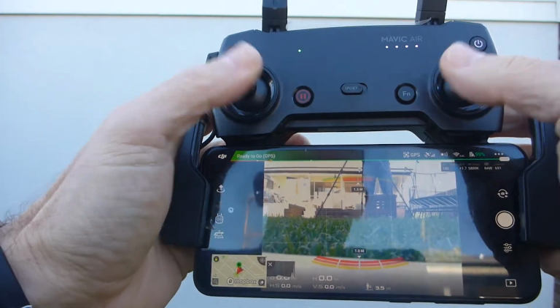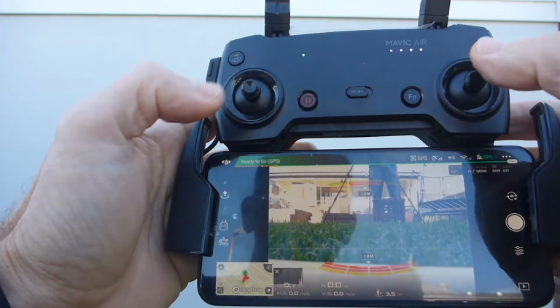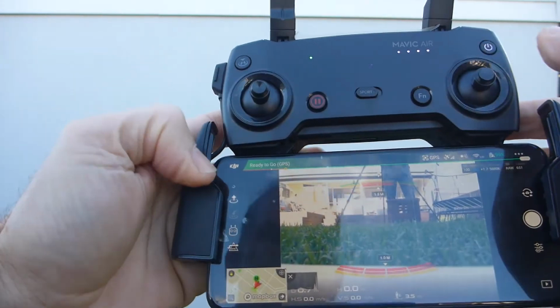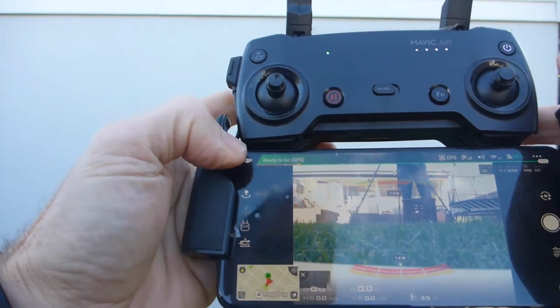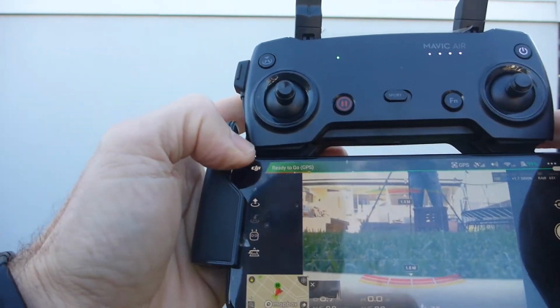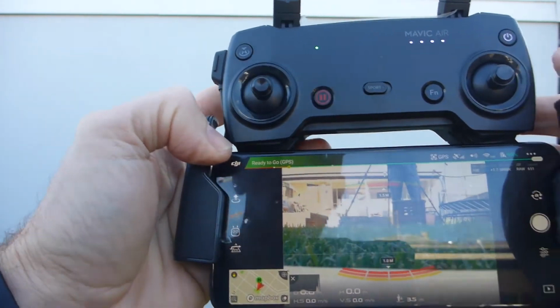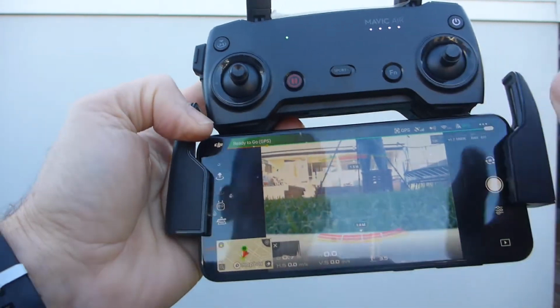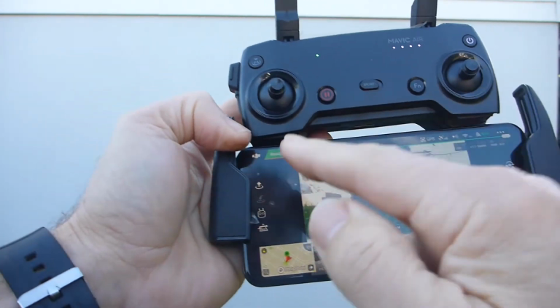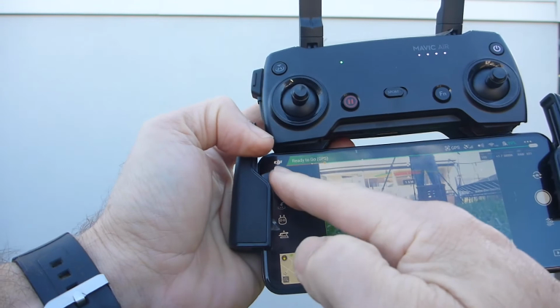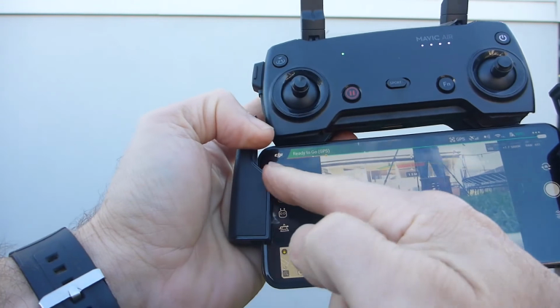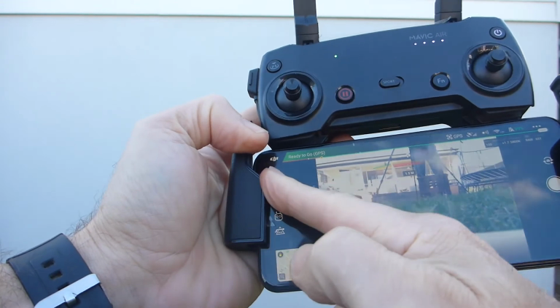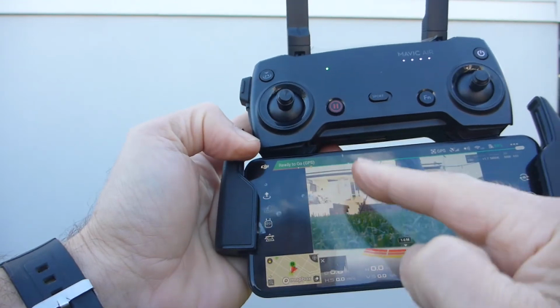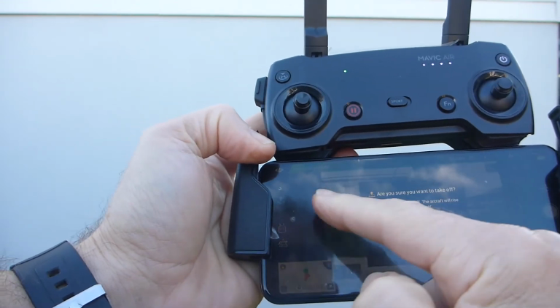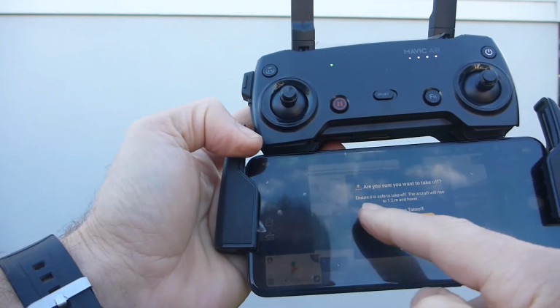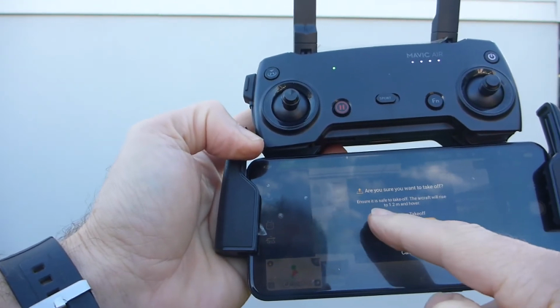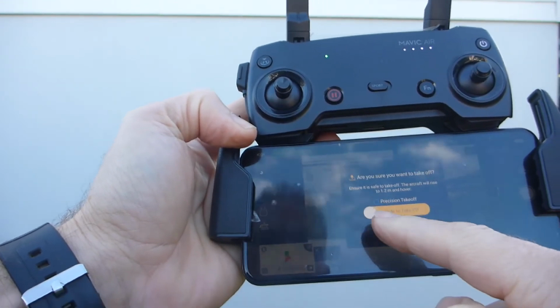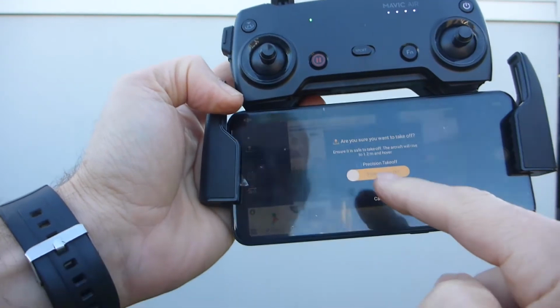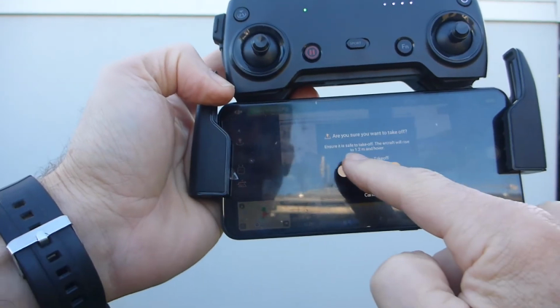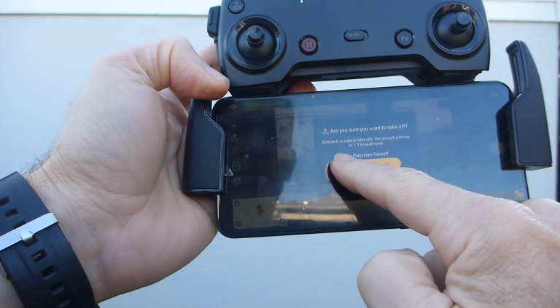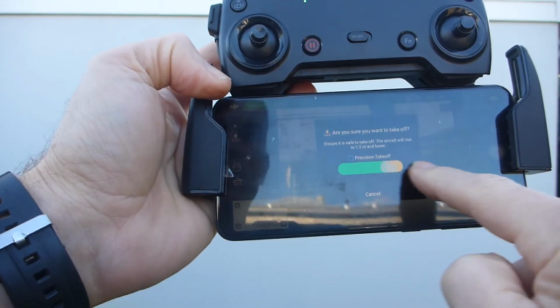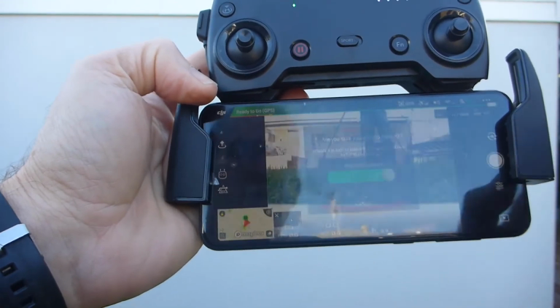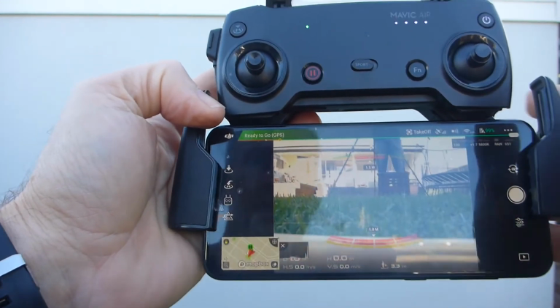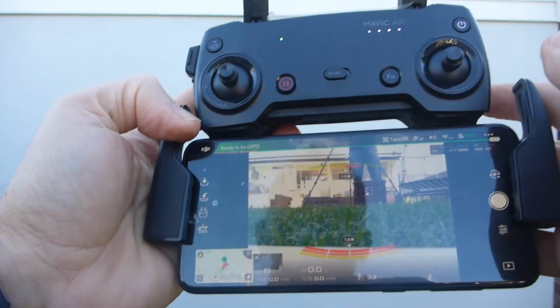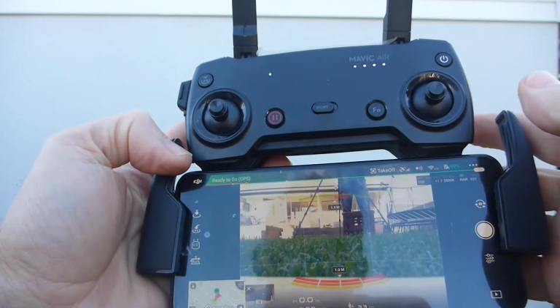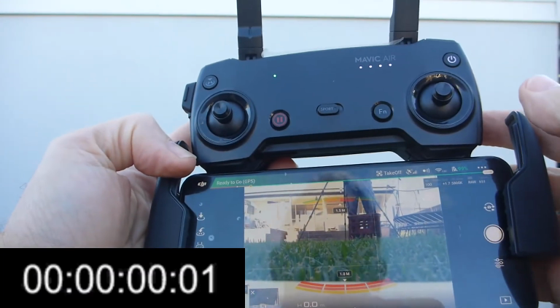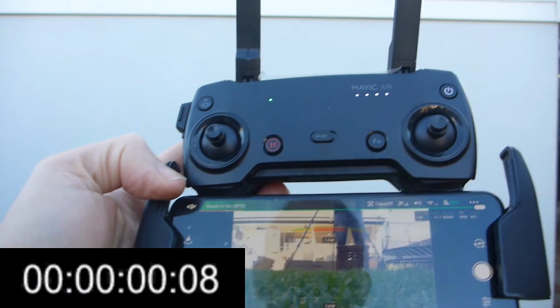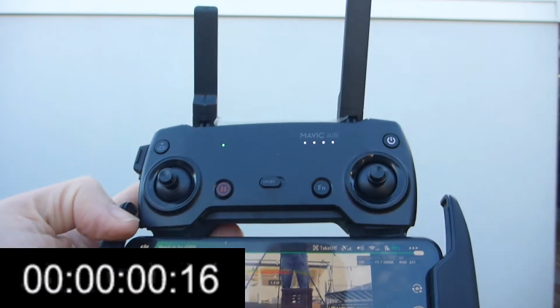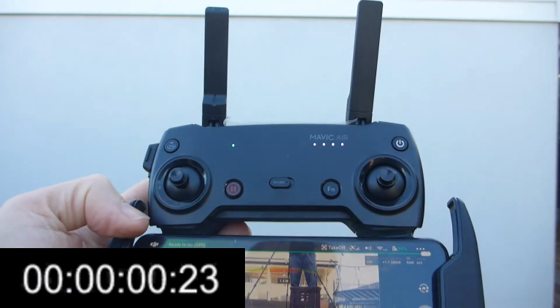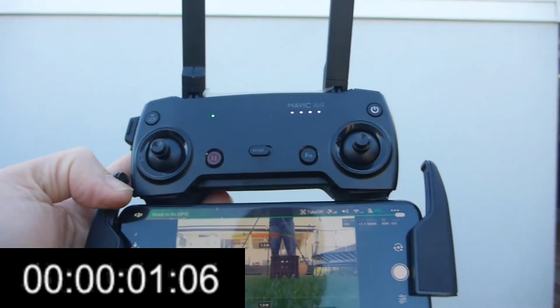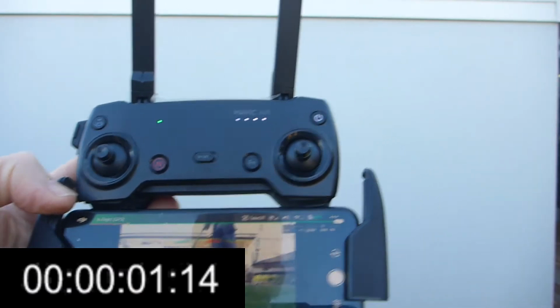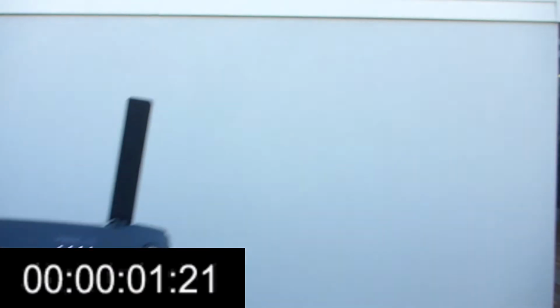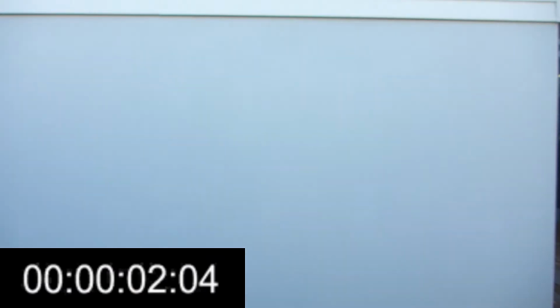For some reason I've never been able to crack, the manual start doesn't work now. So I've always got to start it using precision takeoff — and away we go.